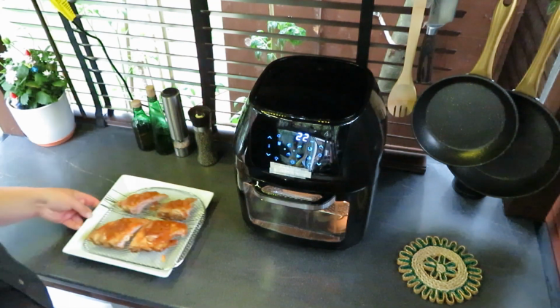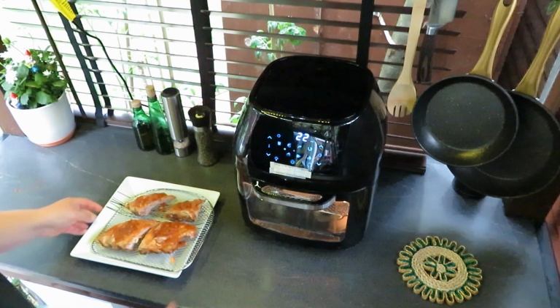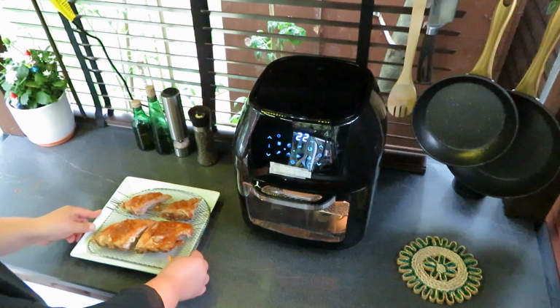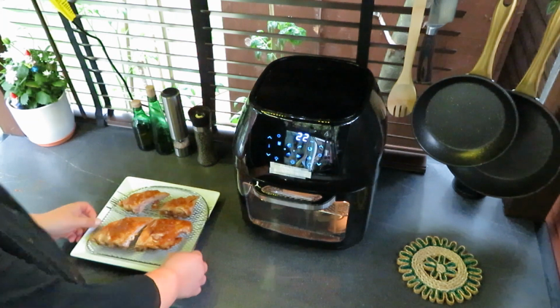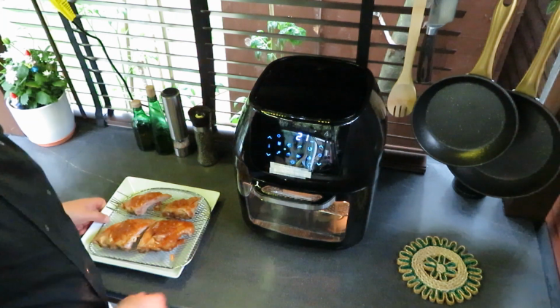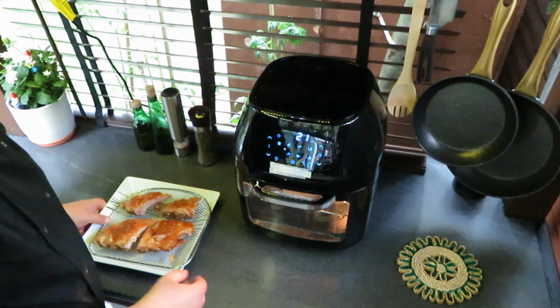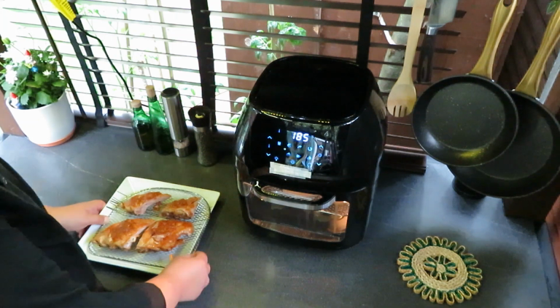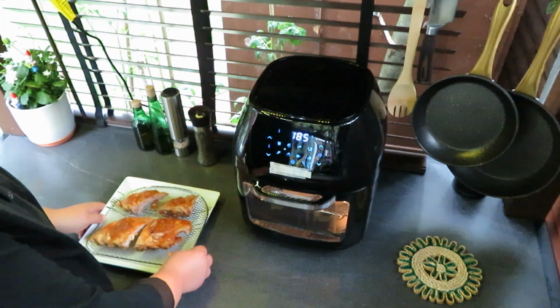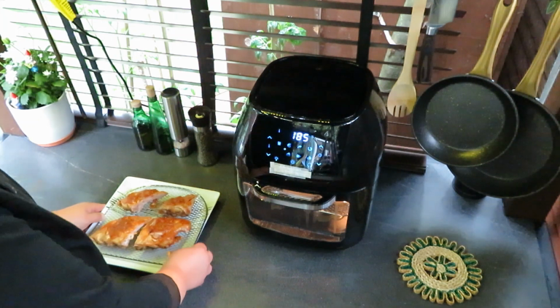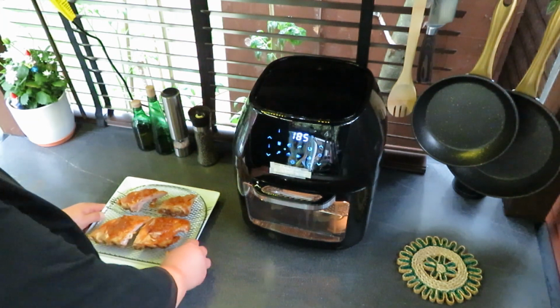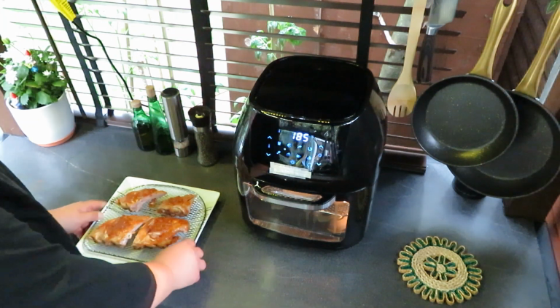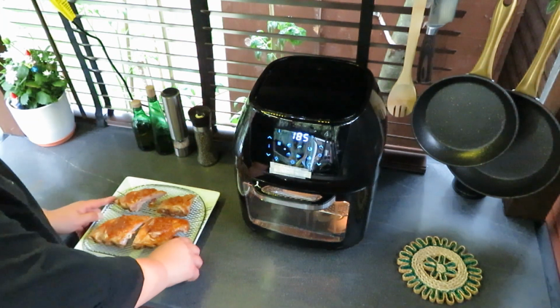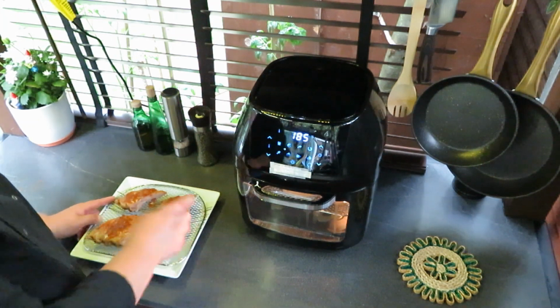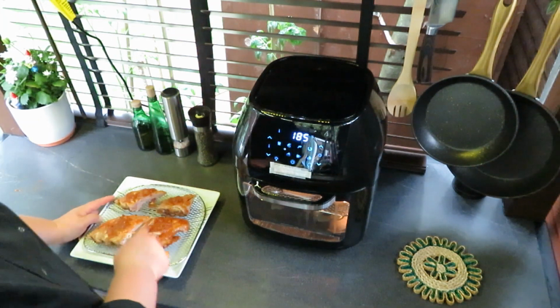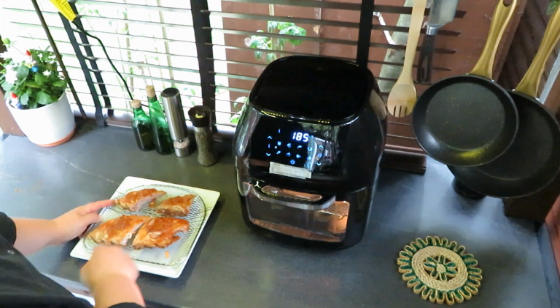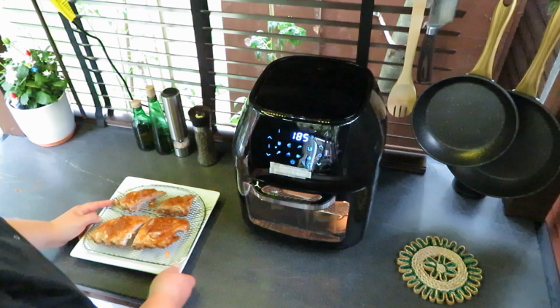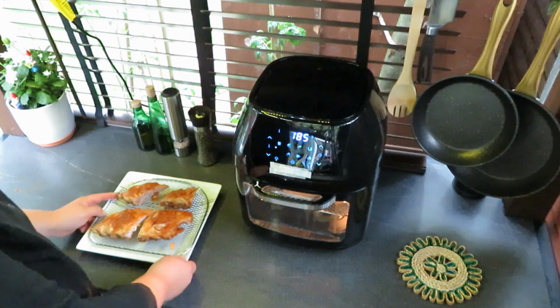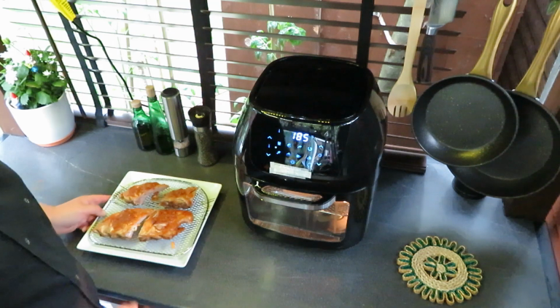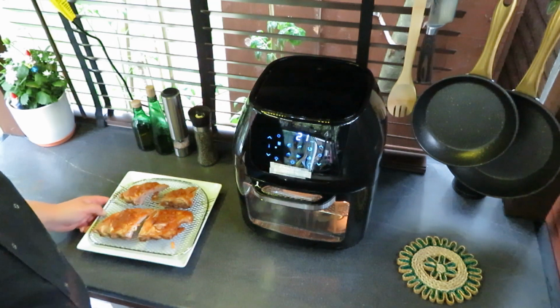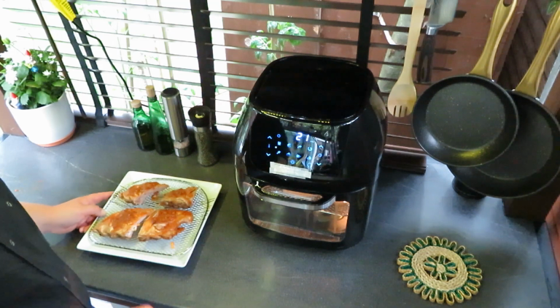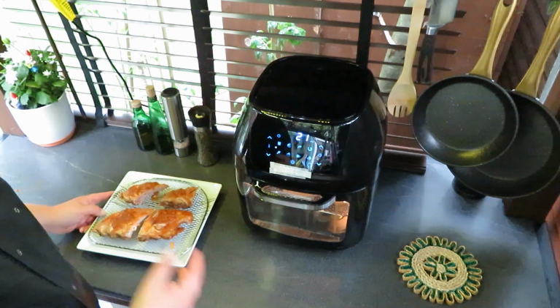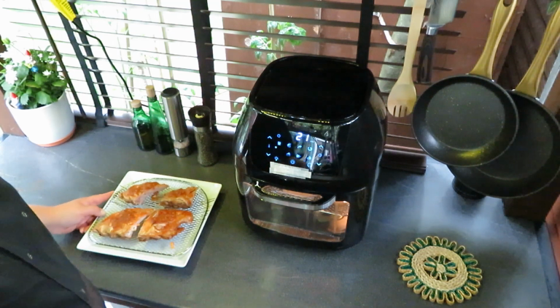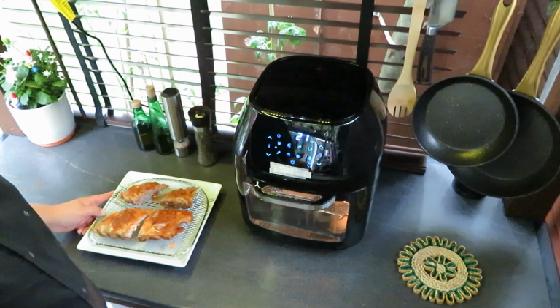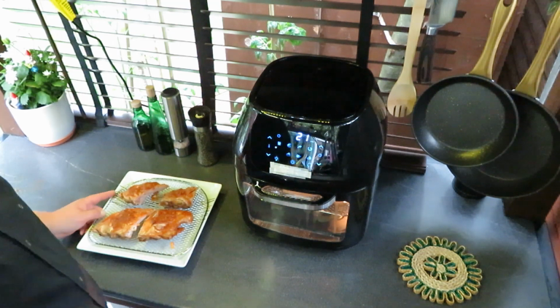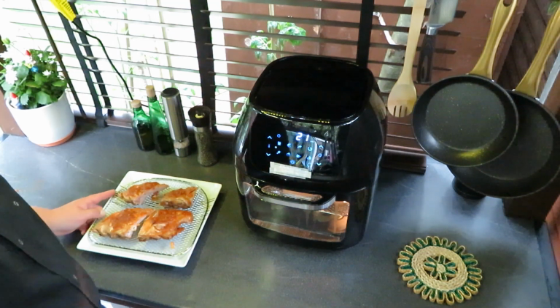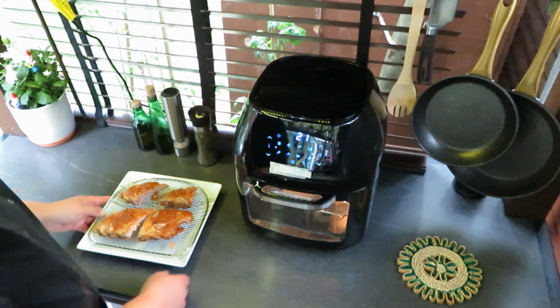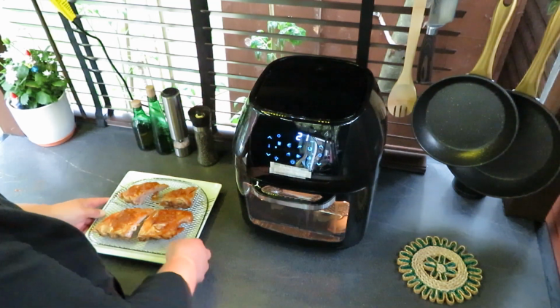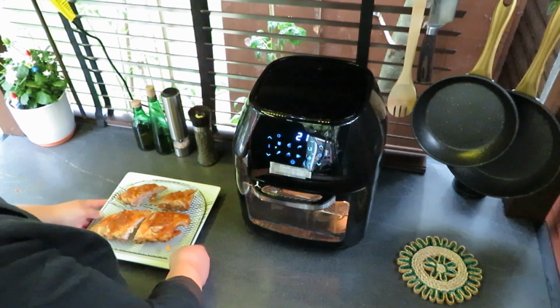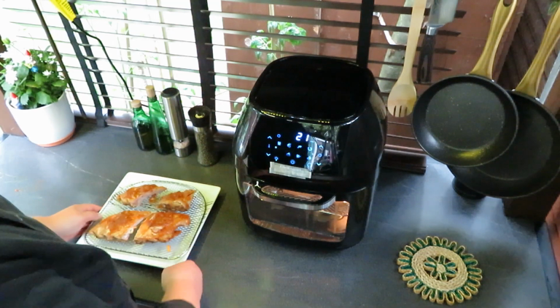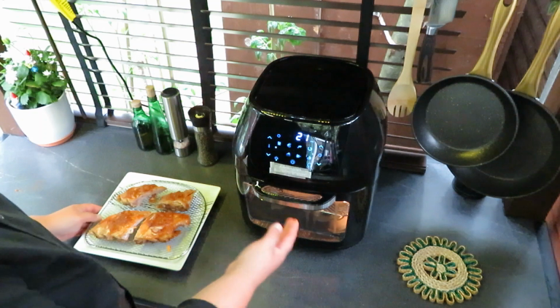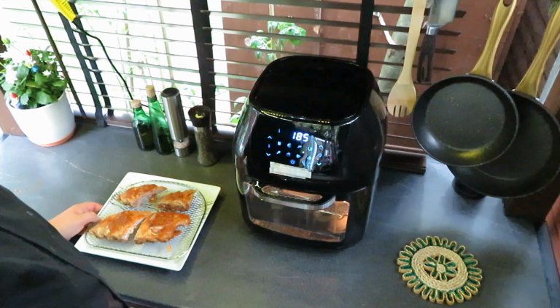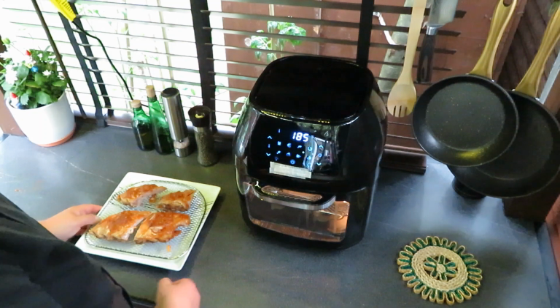We're going to put some clear film and put it back in the fridge. With the pork ribs, we can boil them for about half an hour, 40 minutes, and then put them straight in the oven.